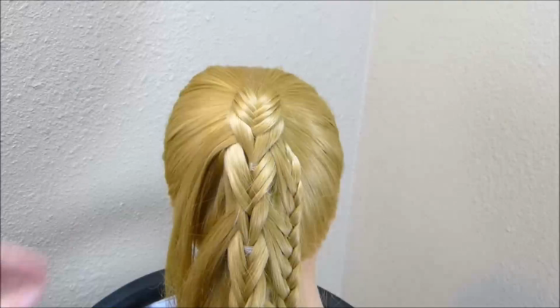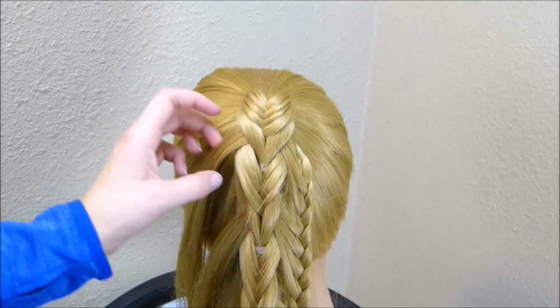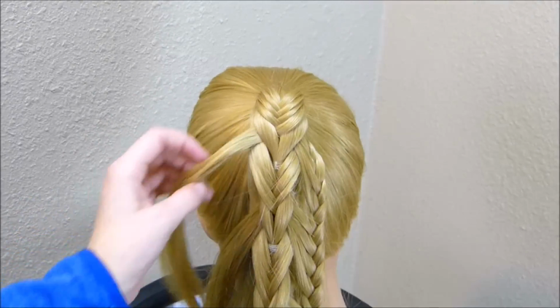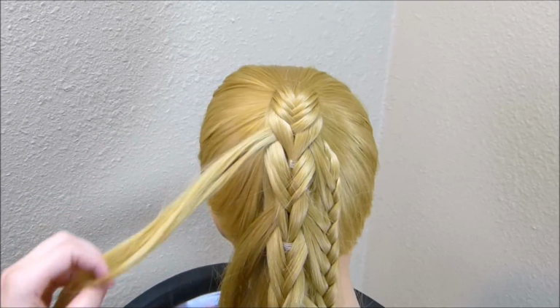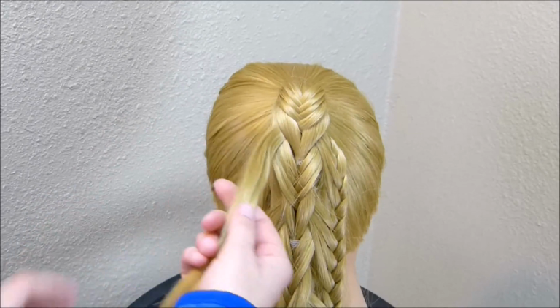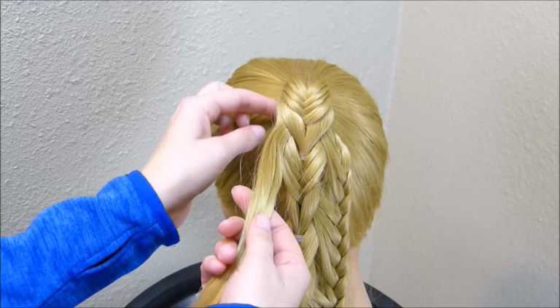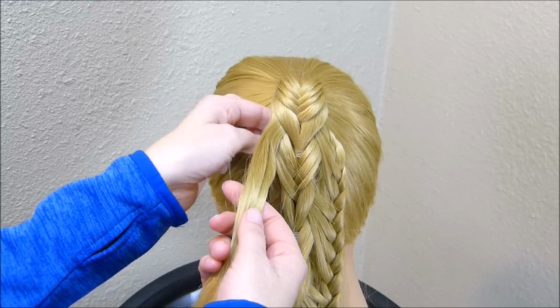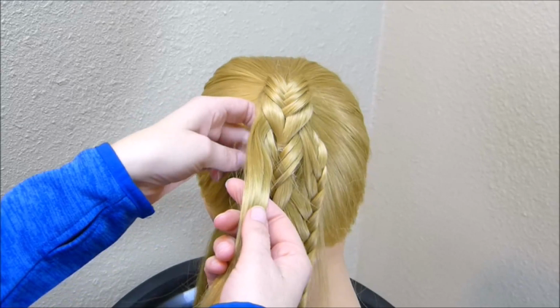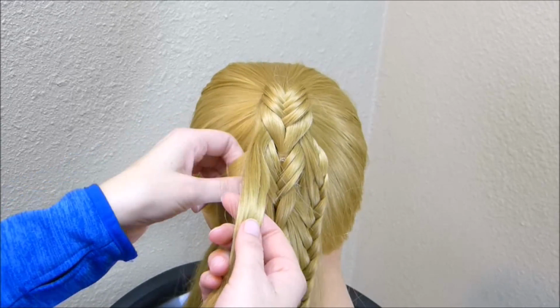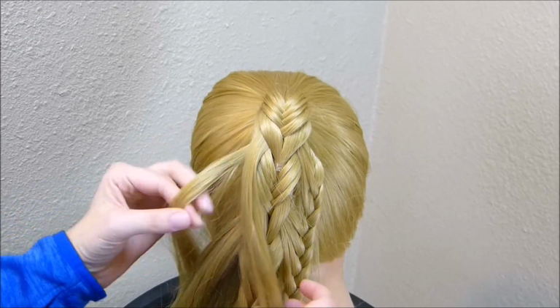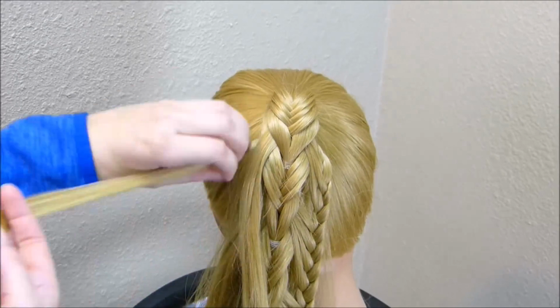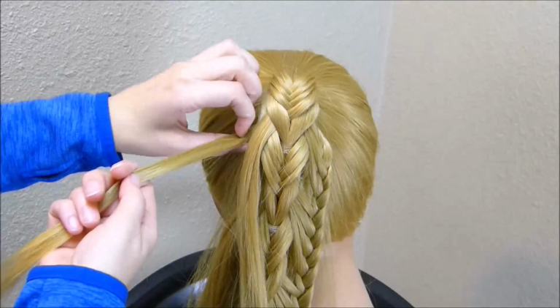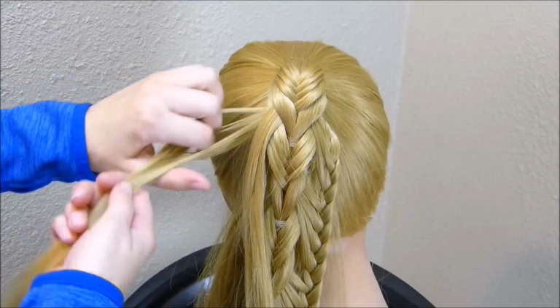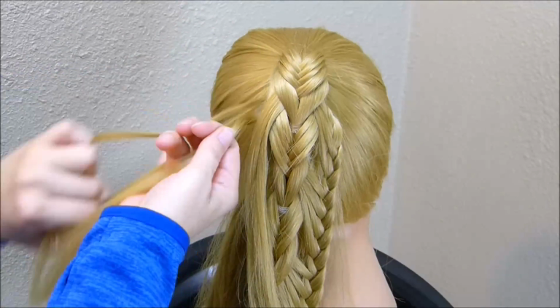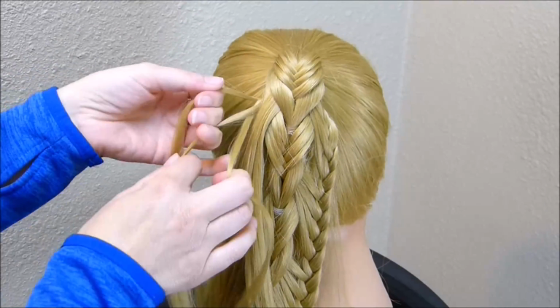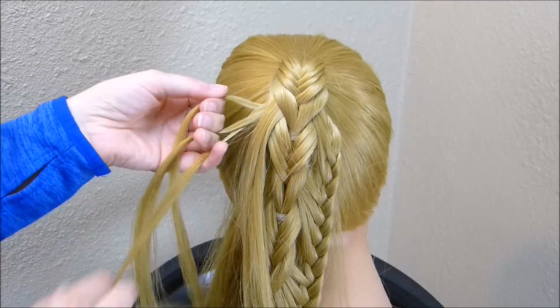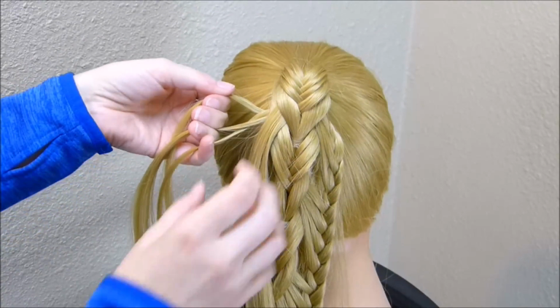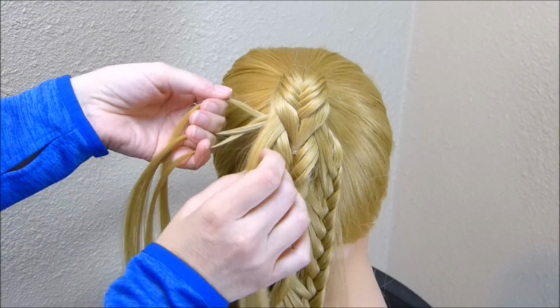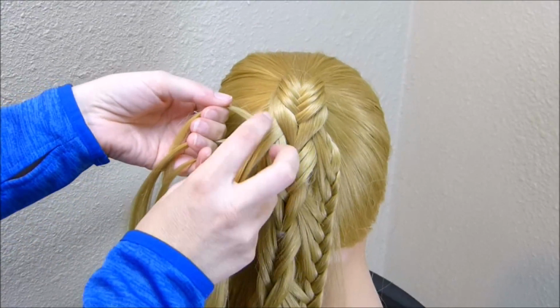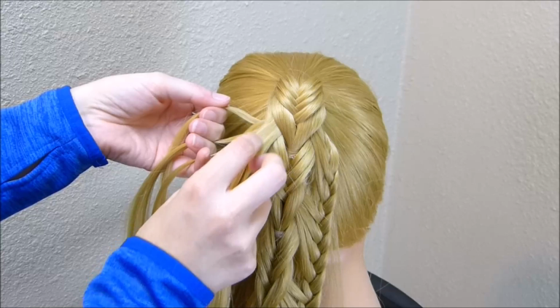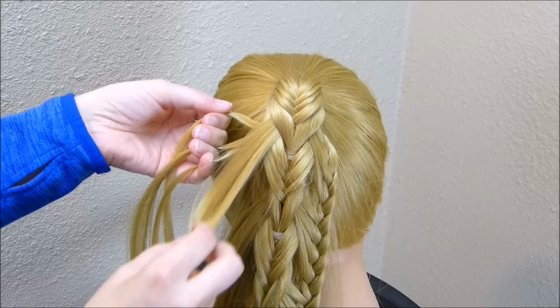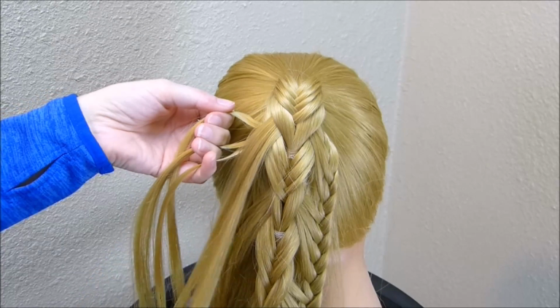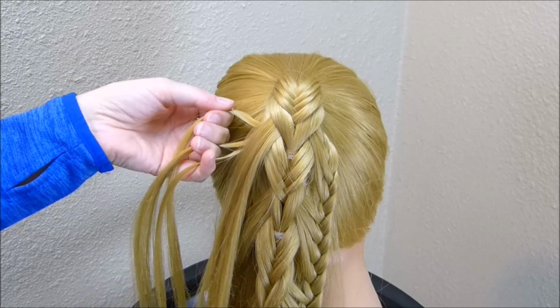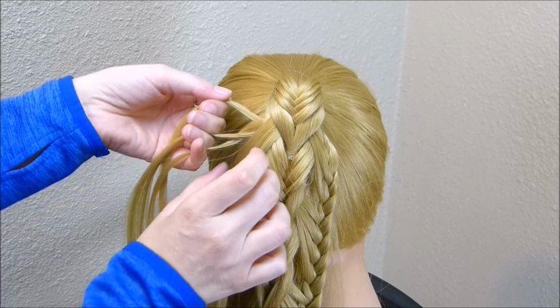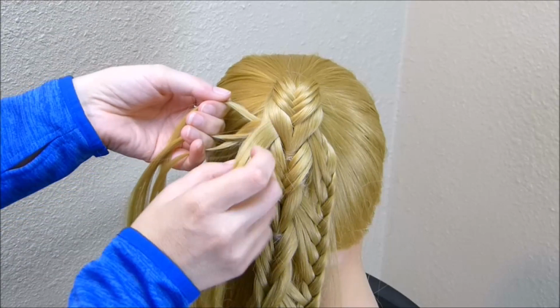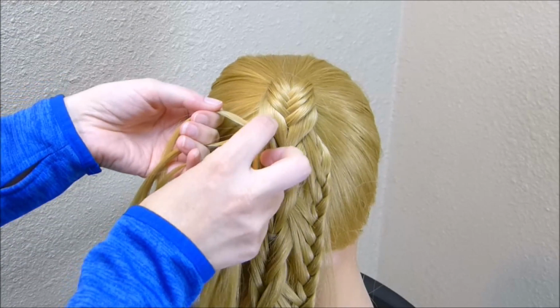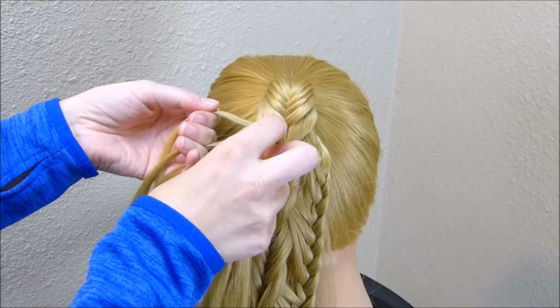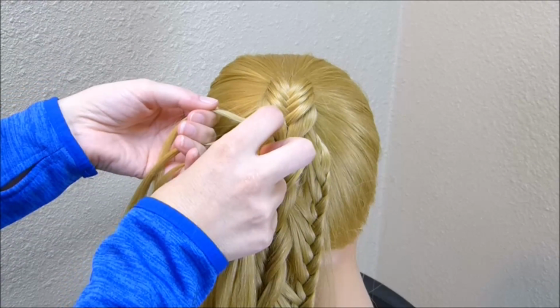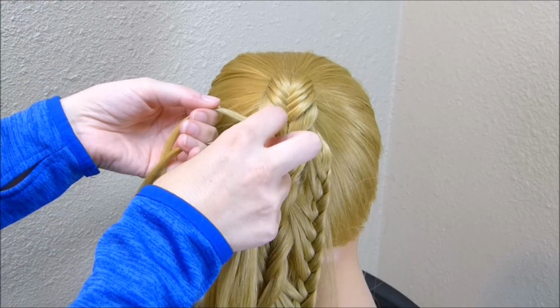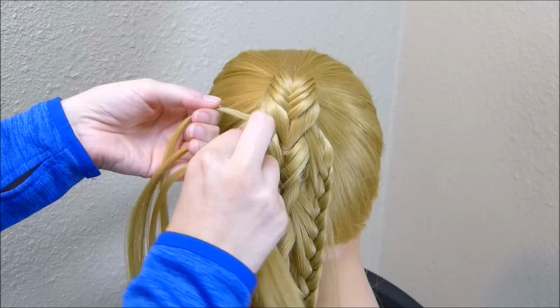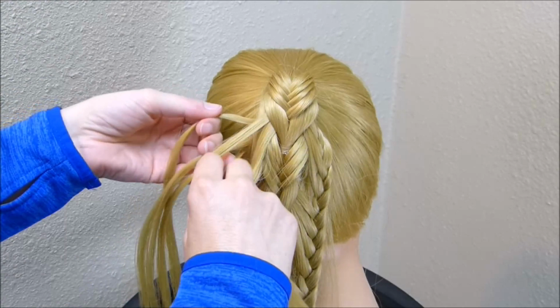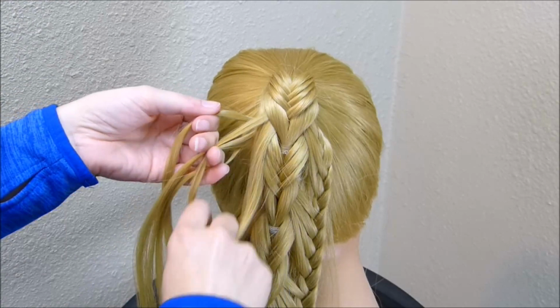Then we're going to do the same thing over here. You just want to make sure you grab four strands from each of these sections so that it turns out even.